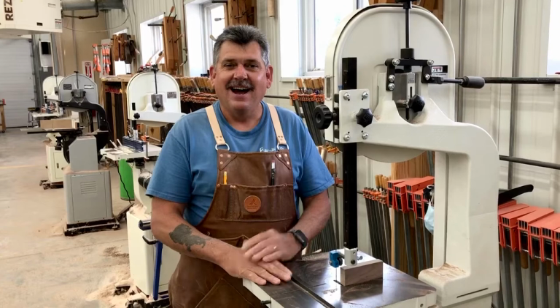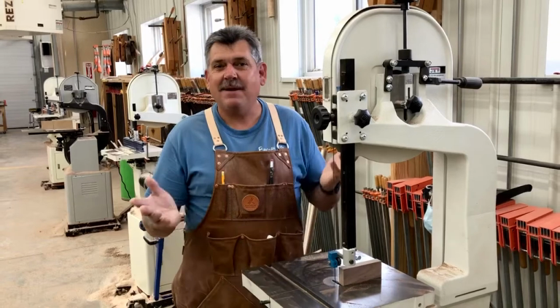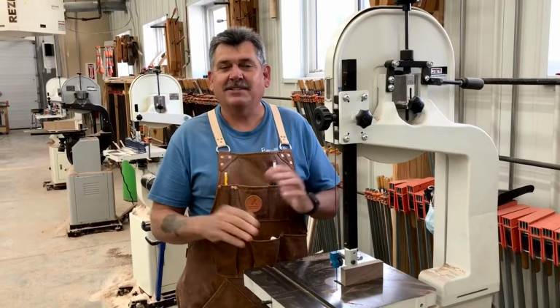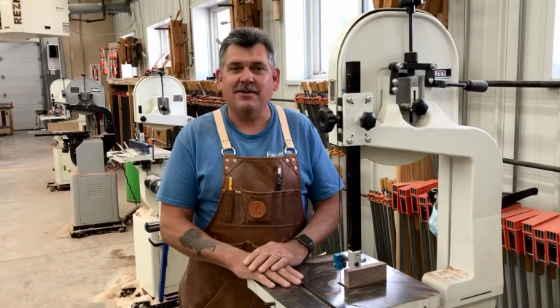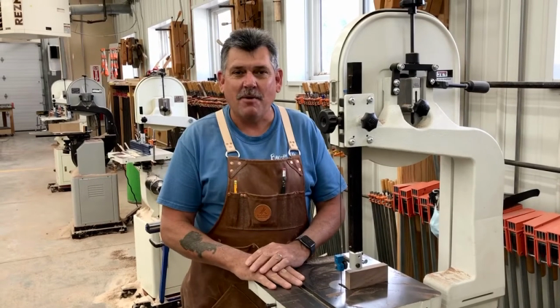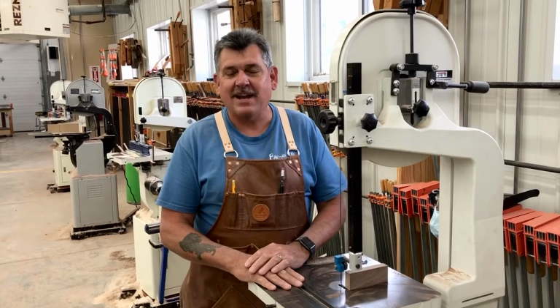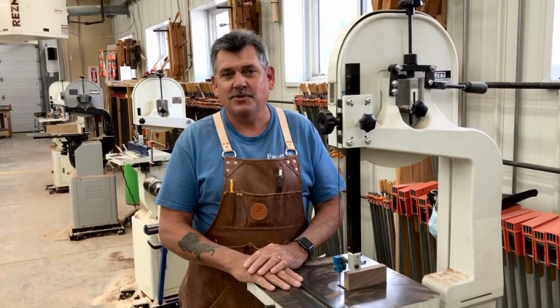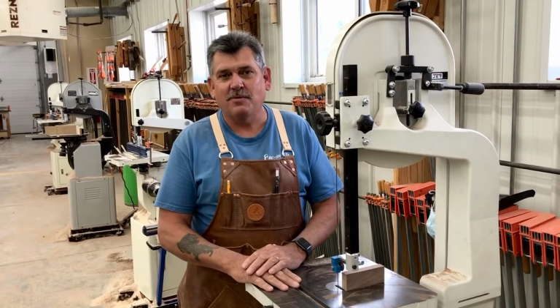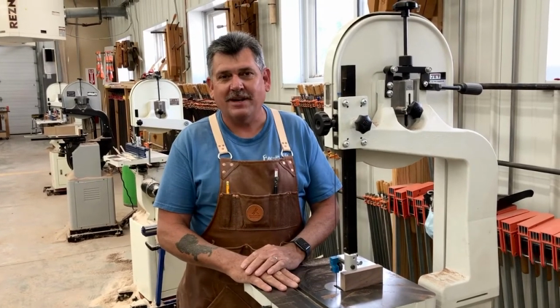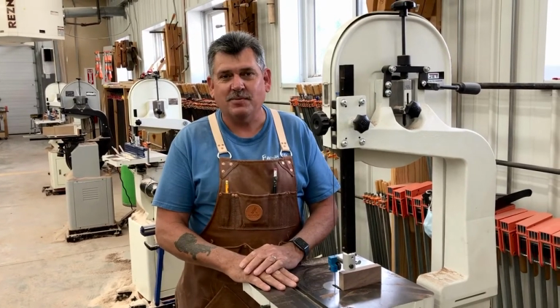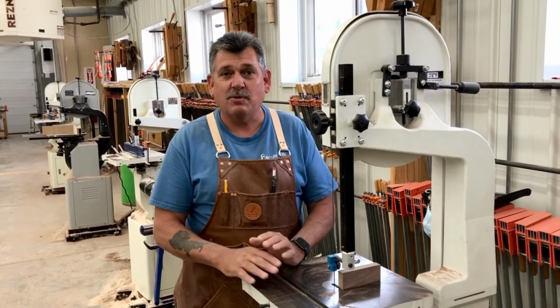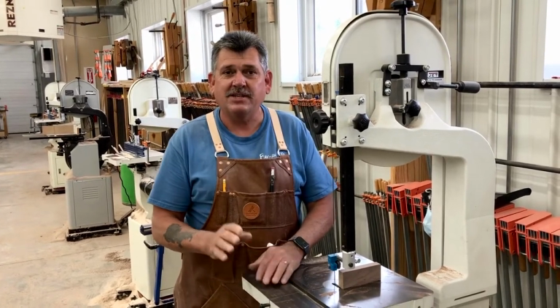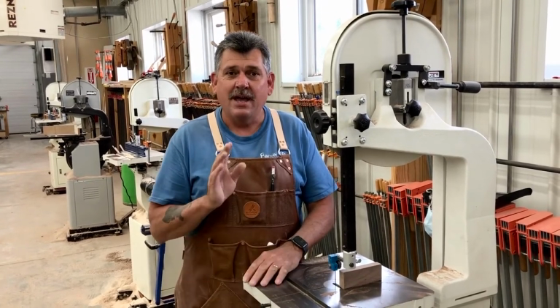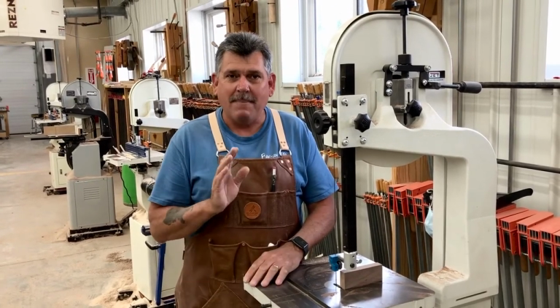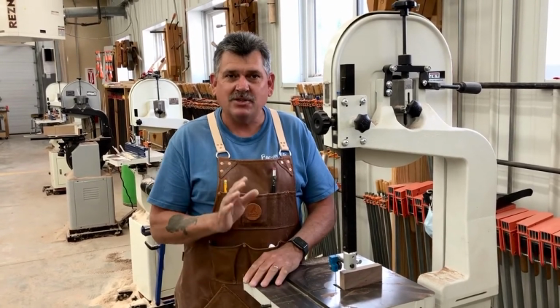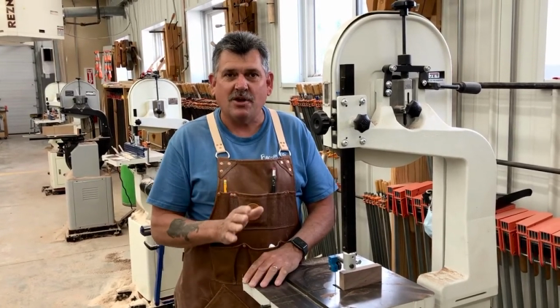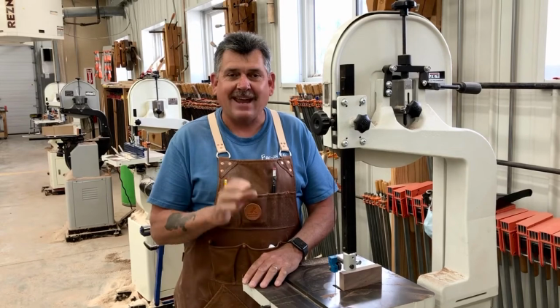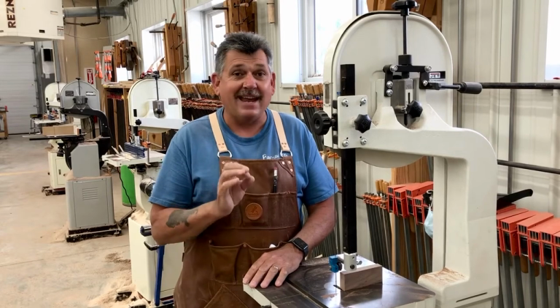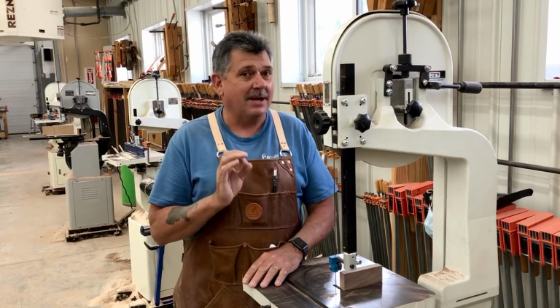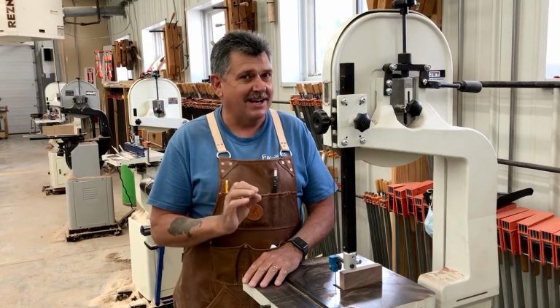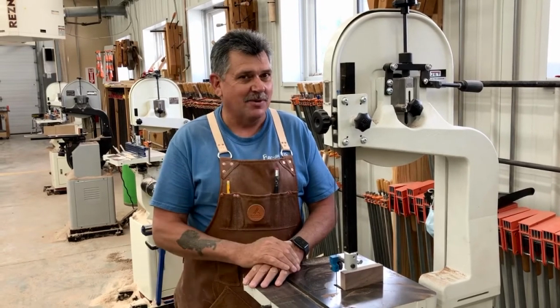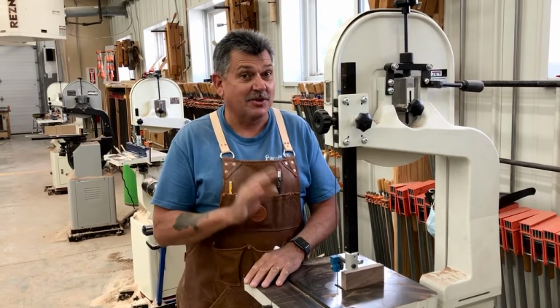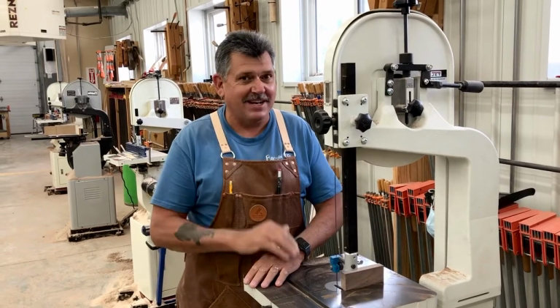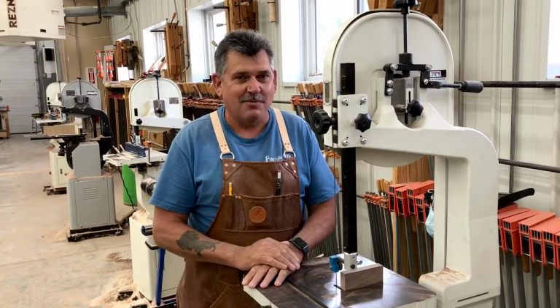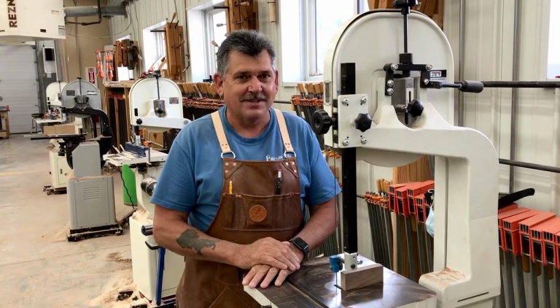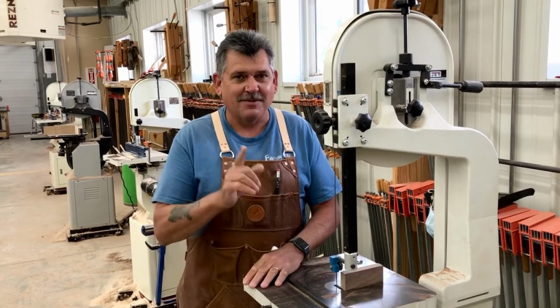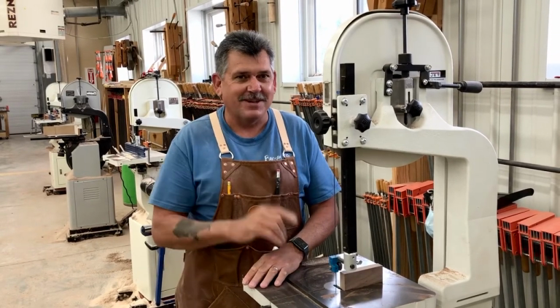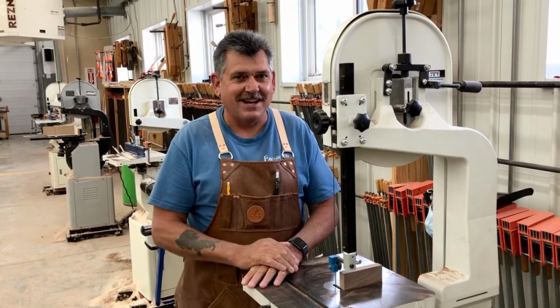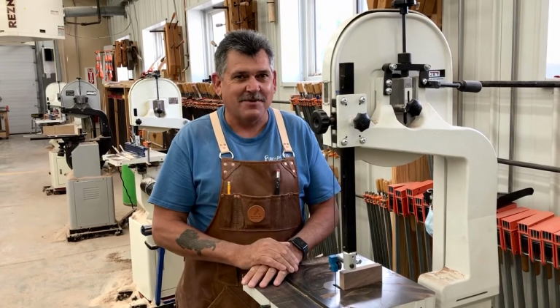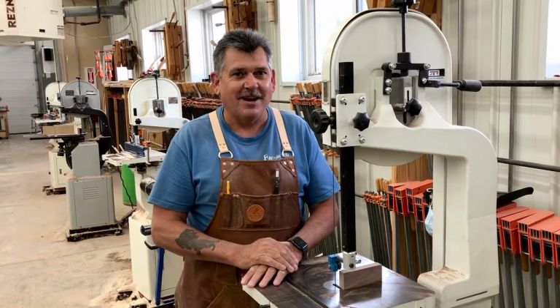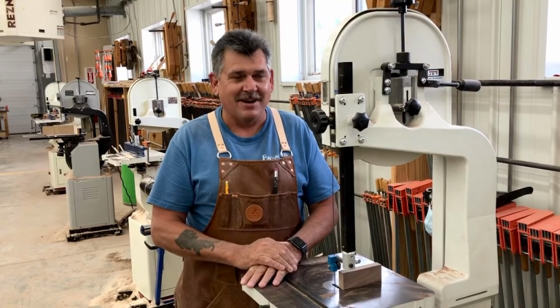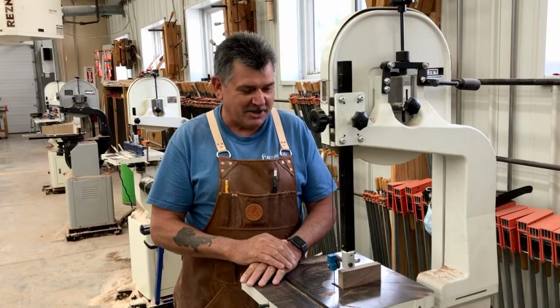Hi, I'm Alex. I'm here at Mark Adams School of Woodworking this week, and we're teaching band saws and cutting boards — 3D cutting boards. So if you want to sign up, go online and register.